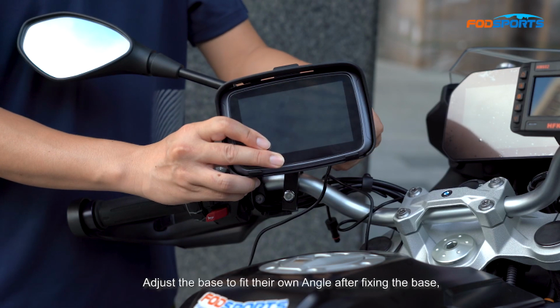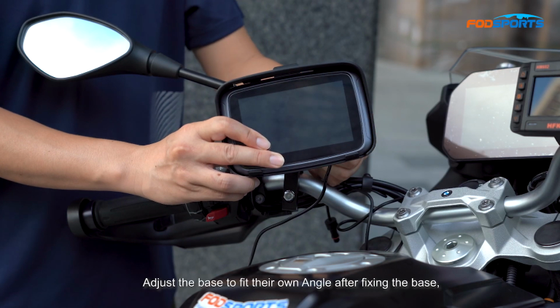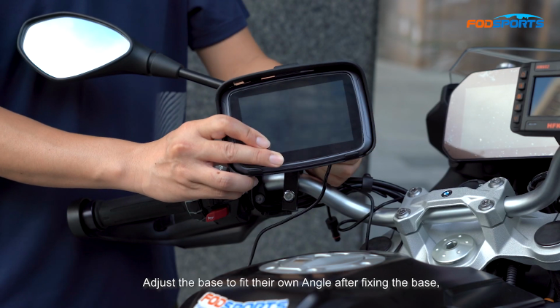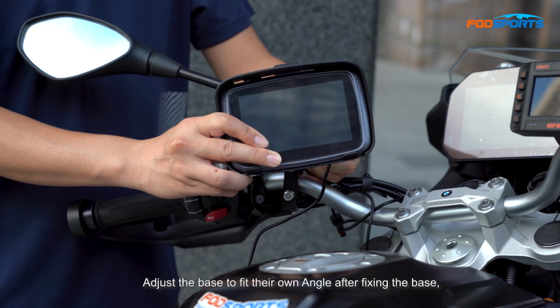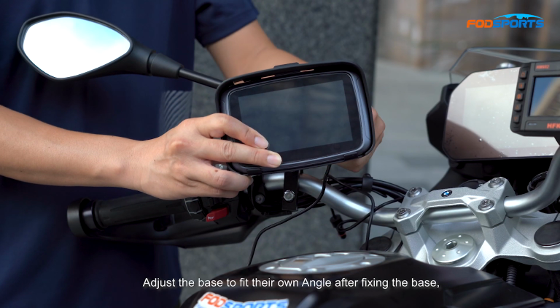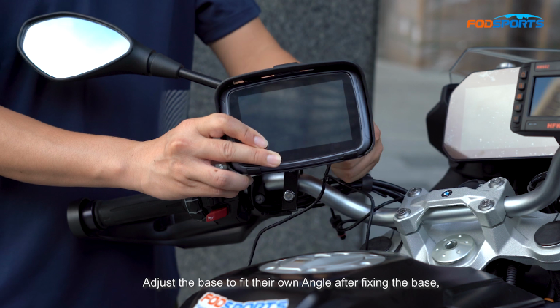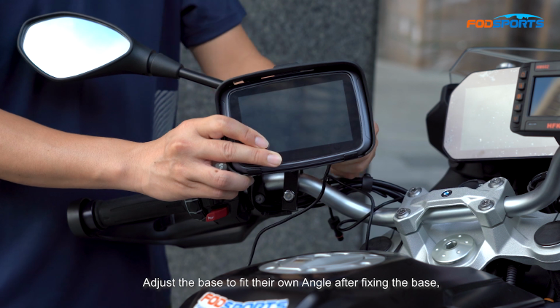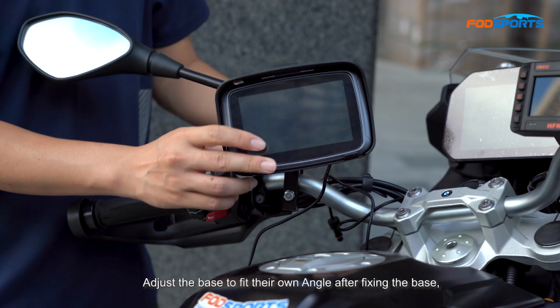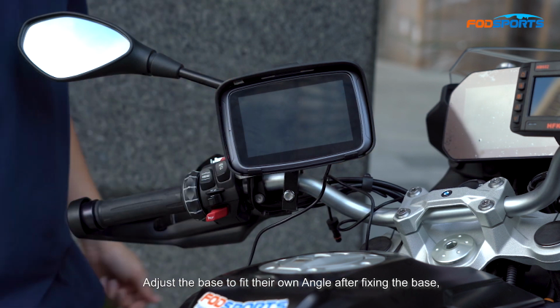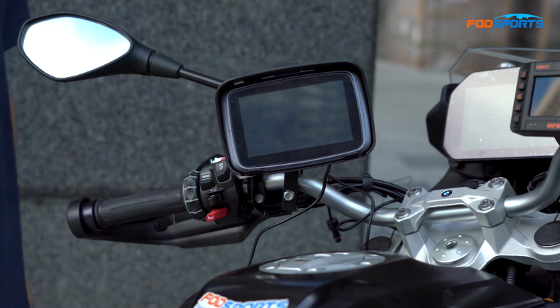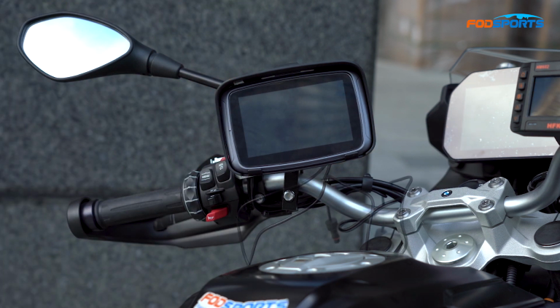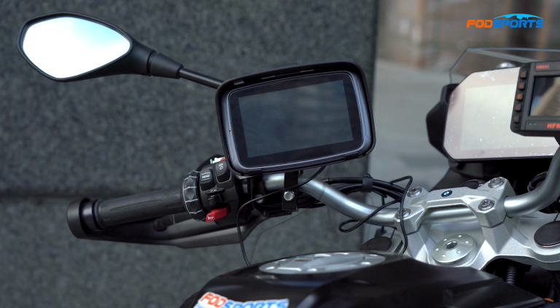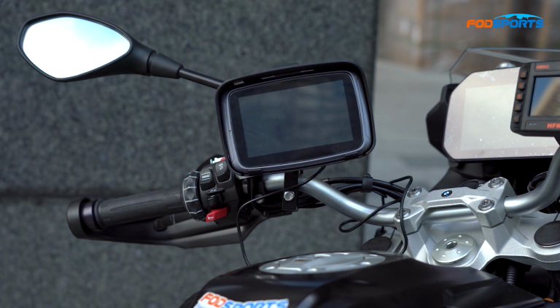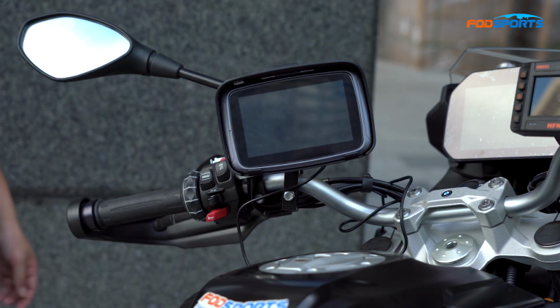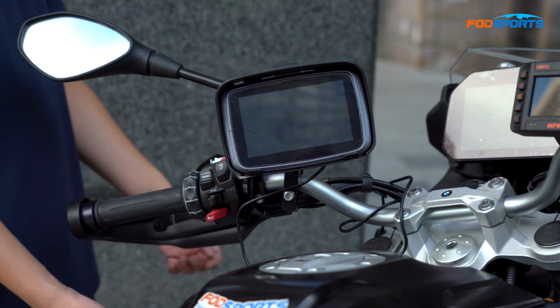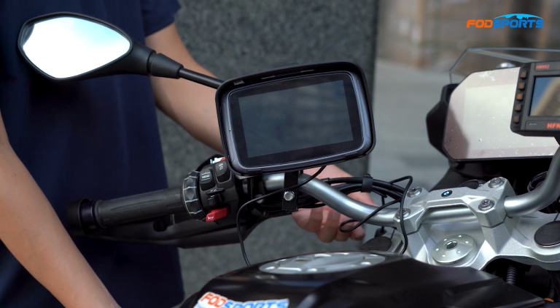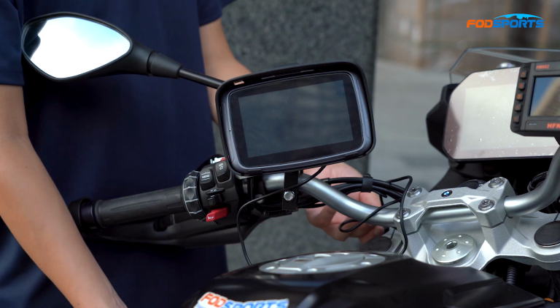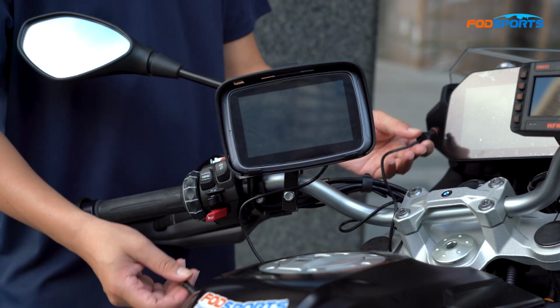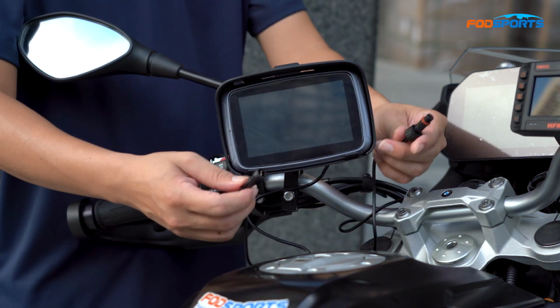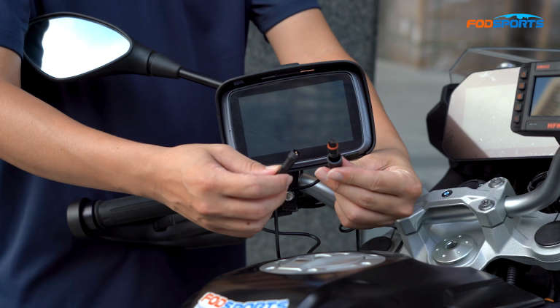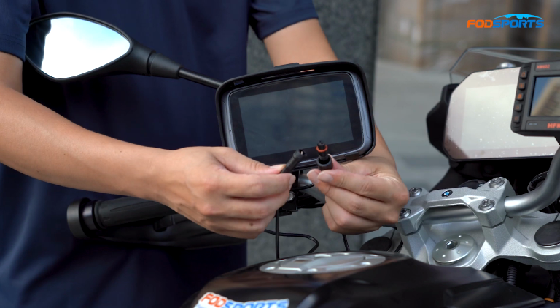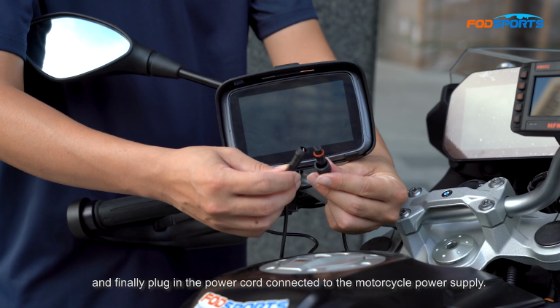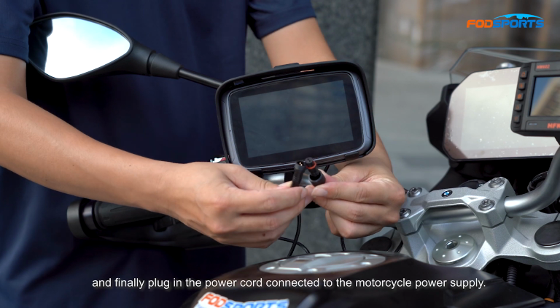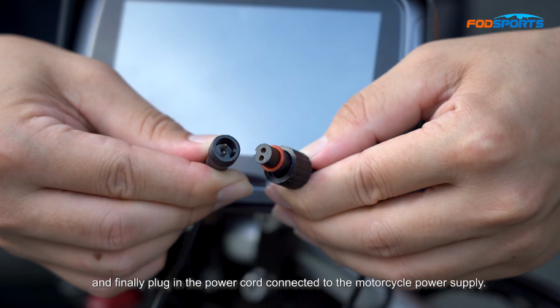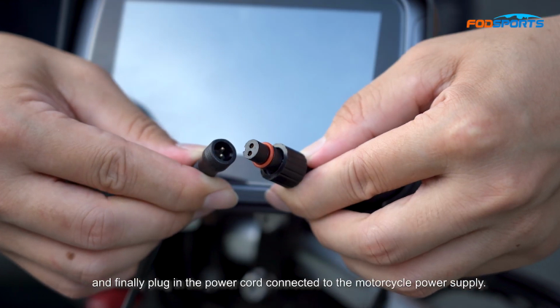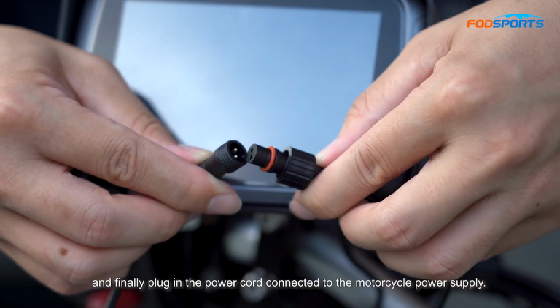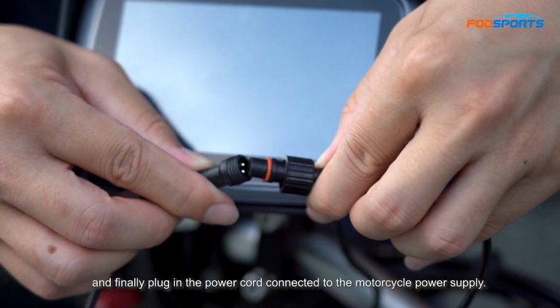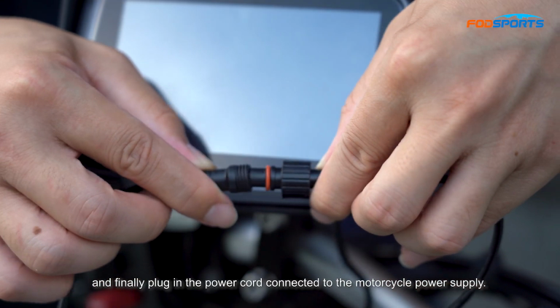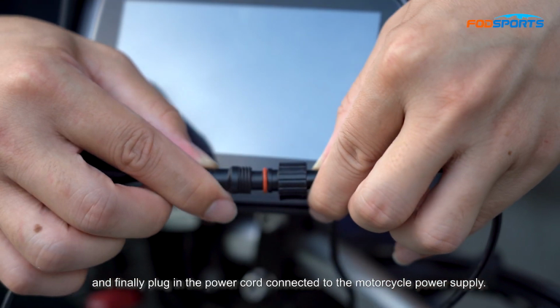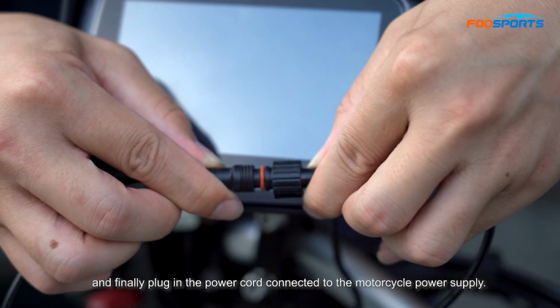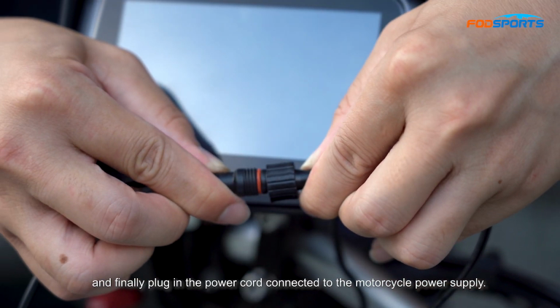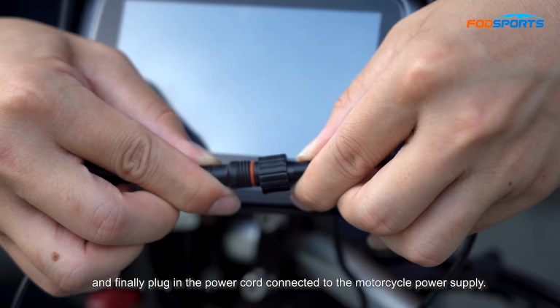Adjust the base to fit your own angle after fixing the base. And finally plug in the power cord connected to the motorcycle power supply.